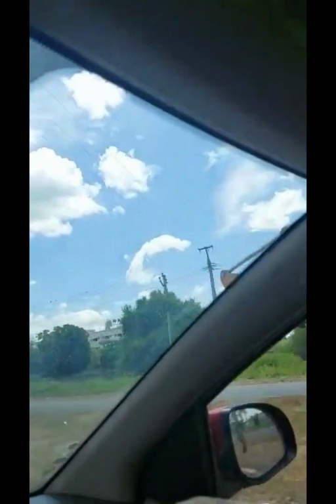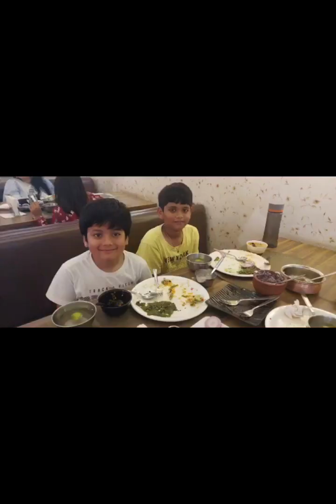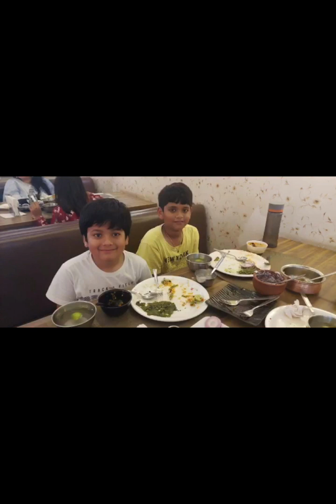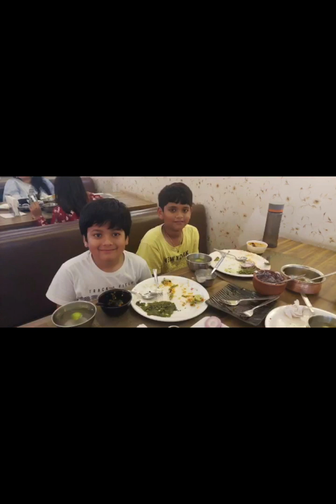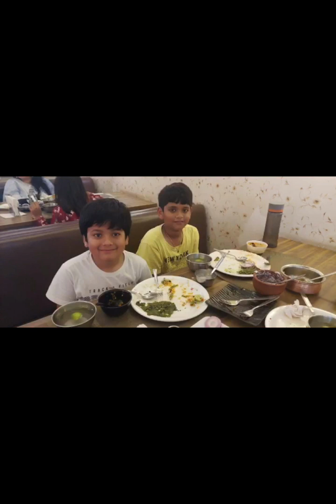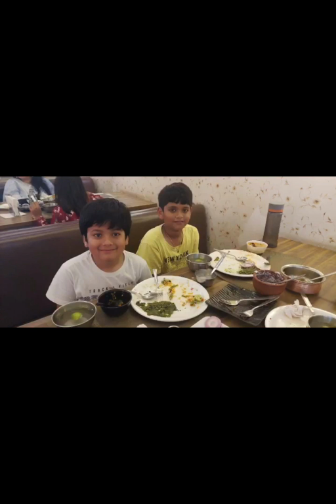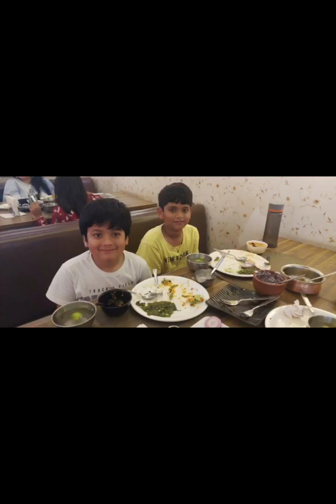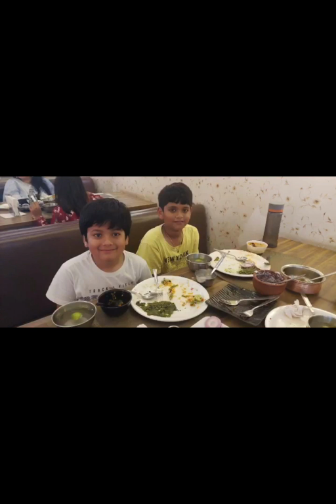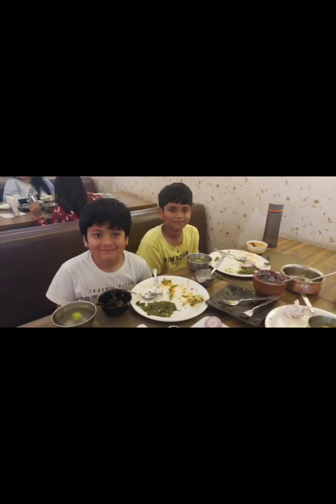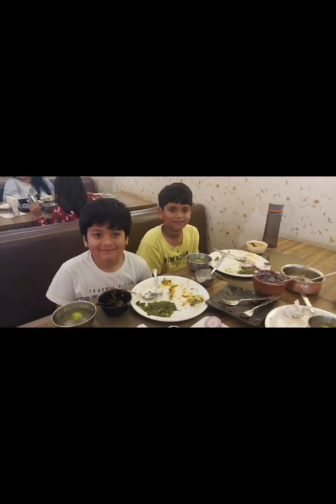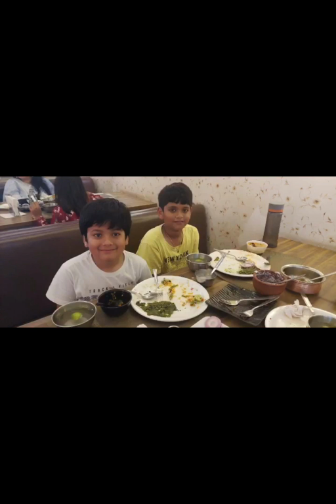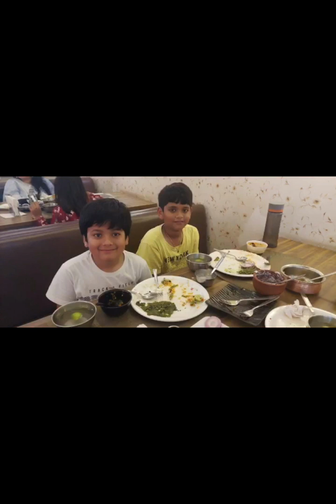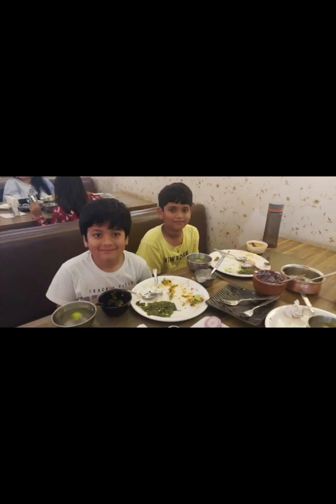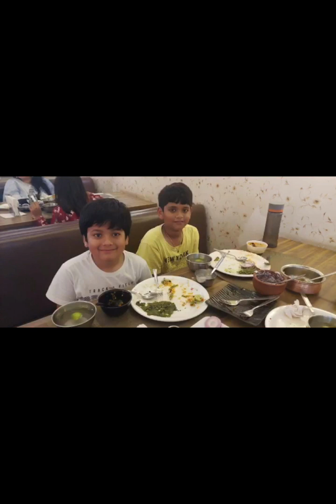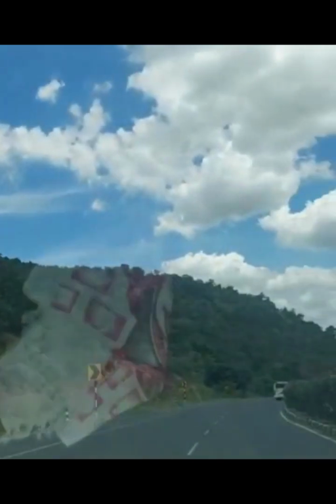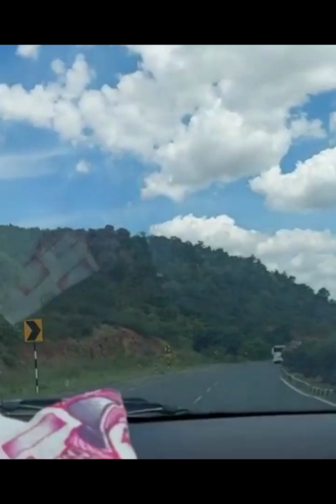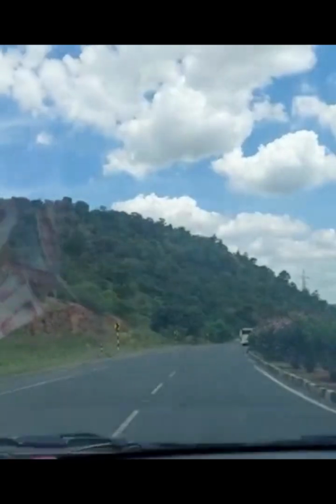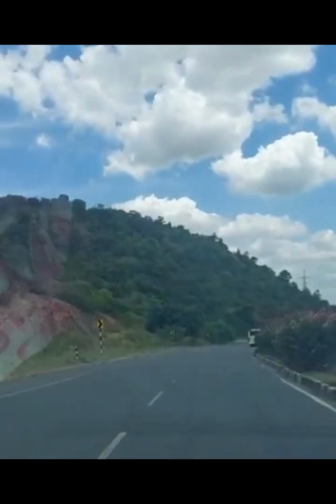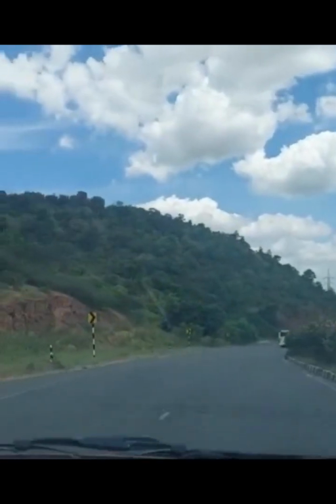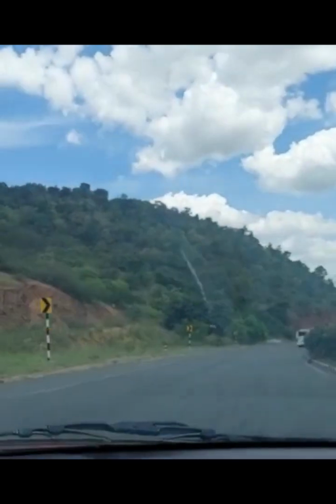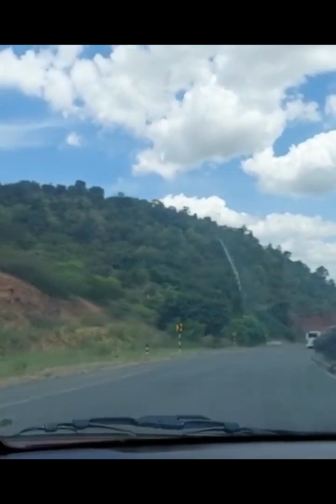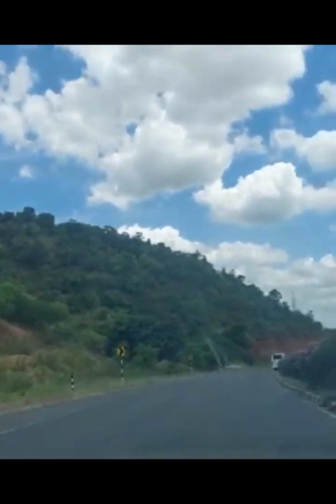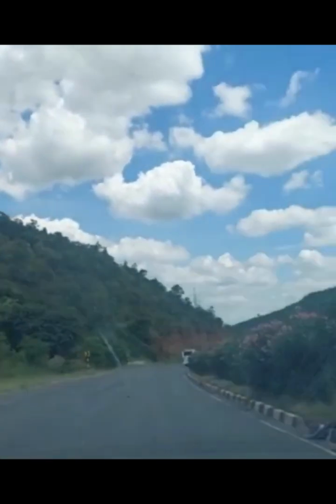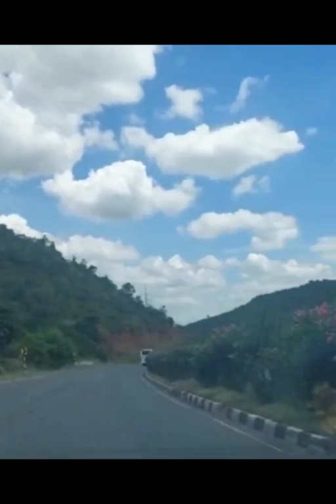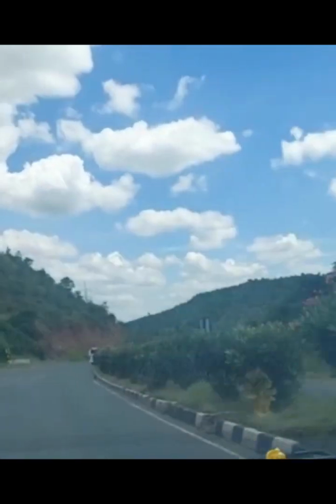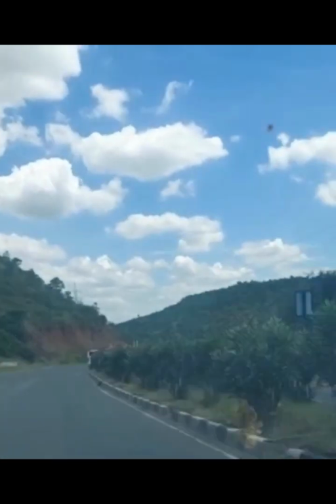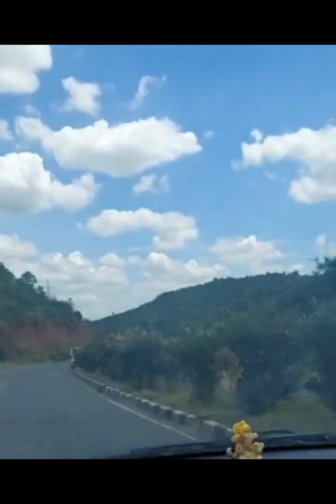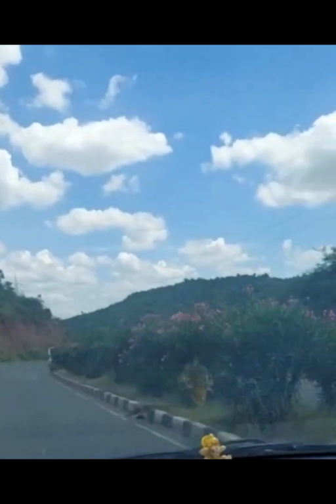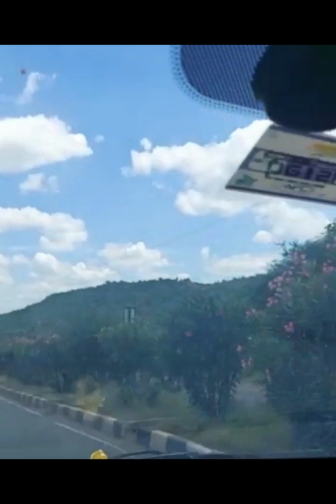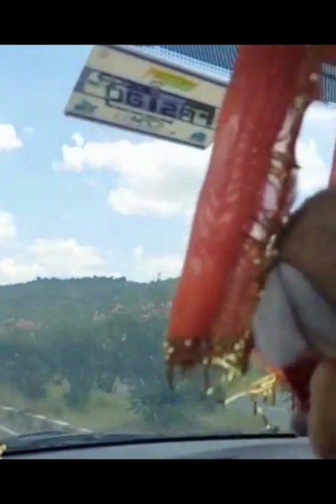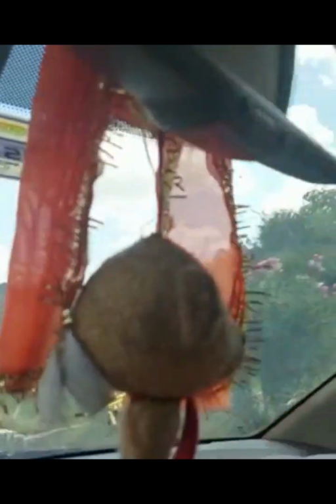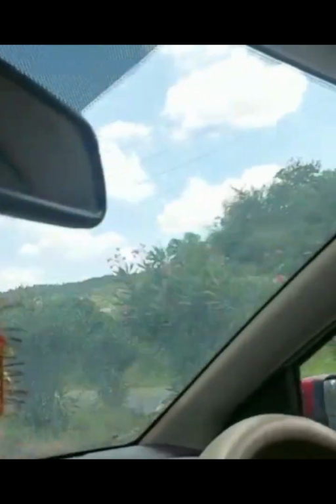We took a short break for lunch. Look at the light blue sky — it's so nice, and the clouds are a bit big too.